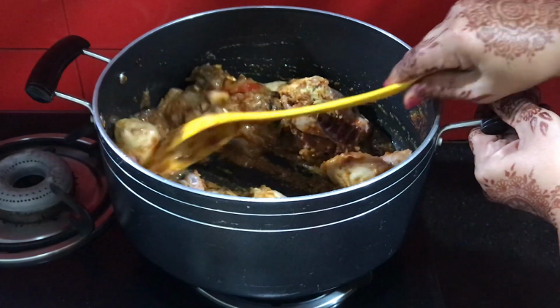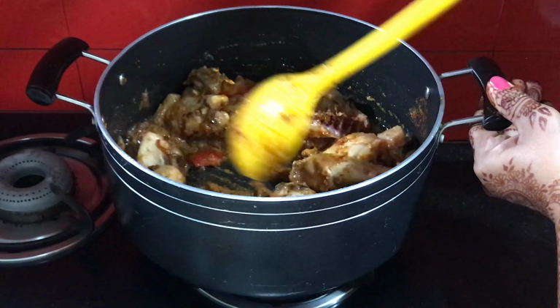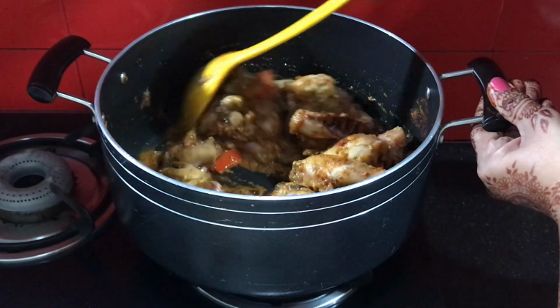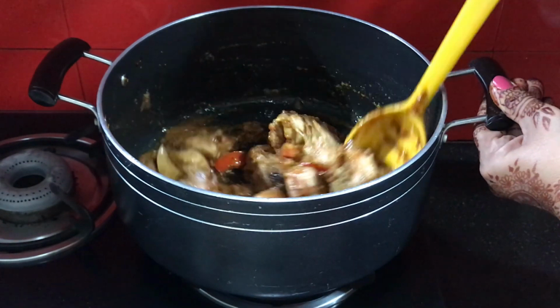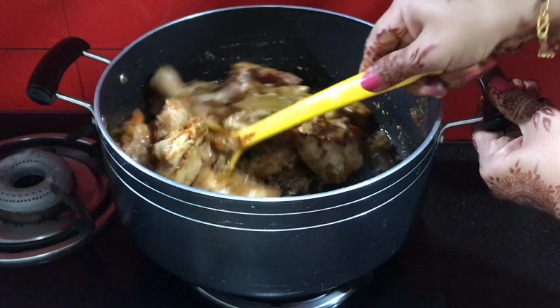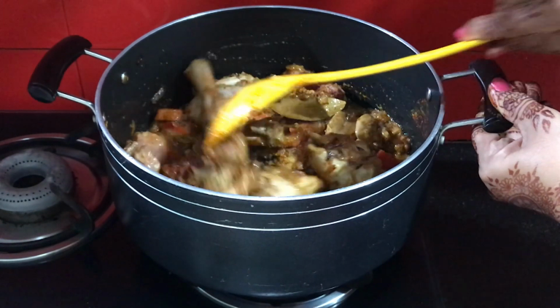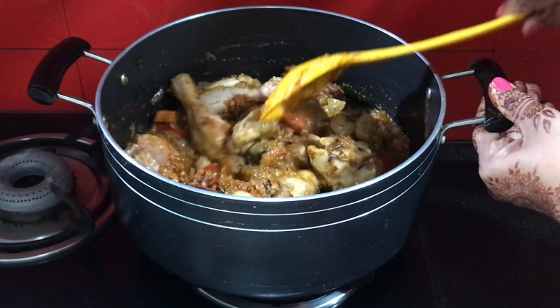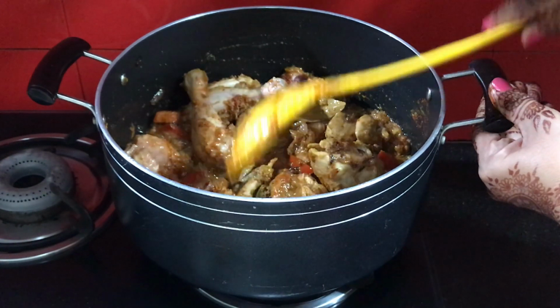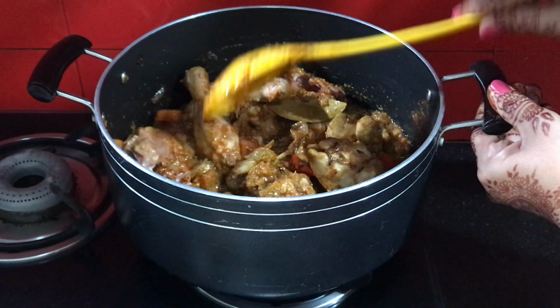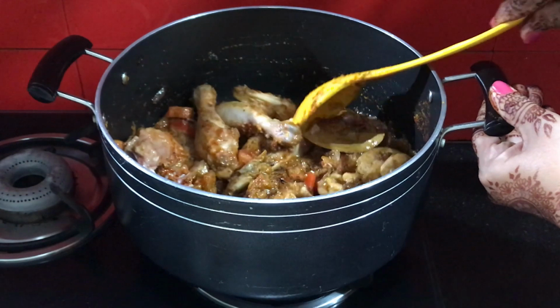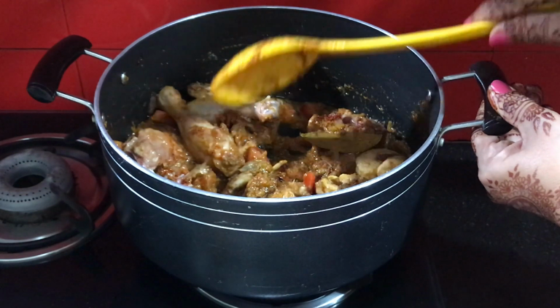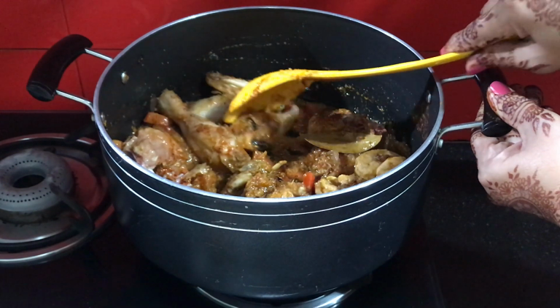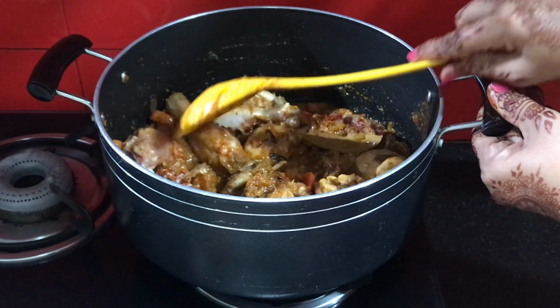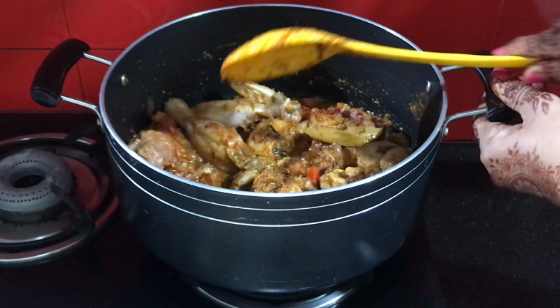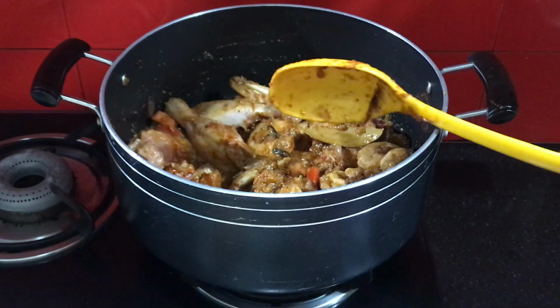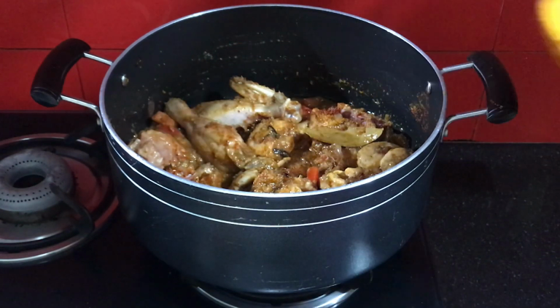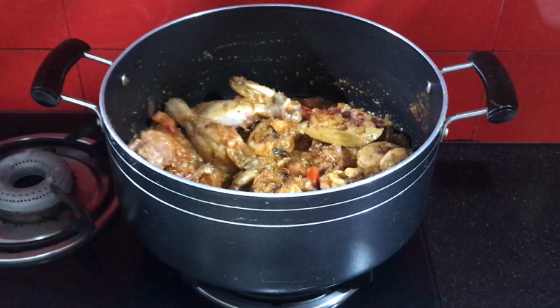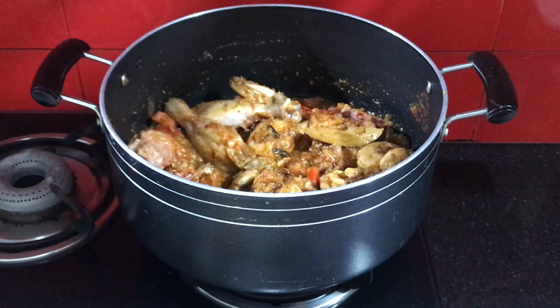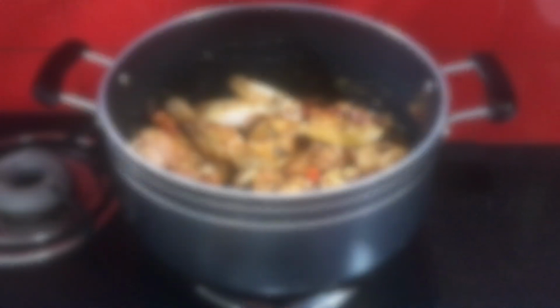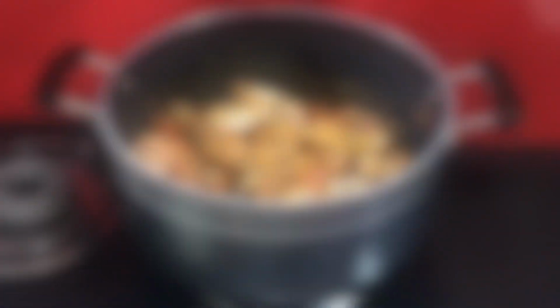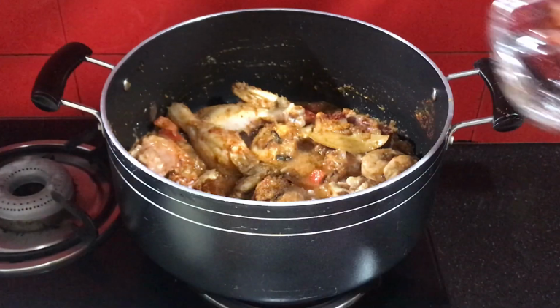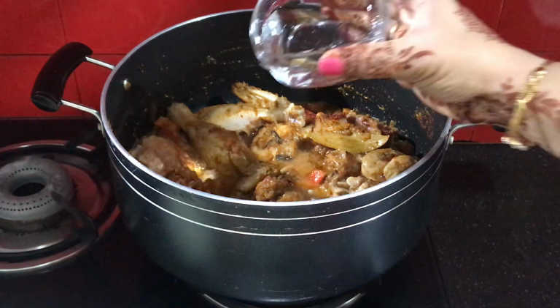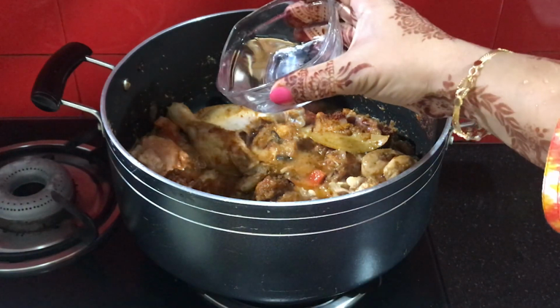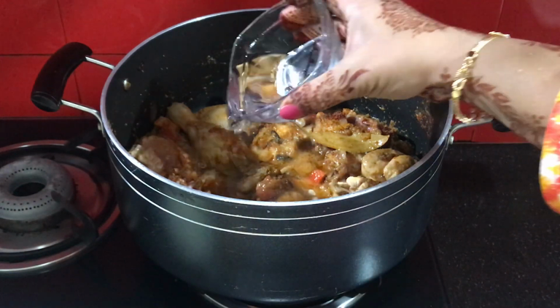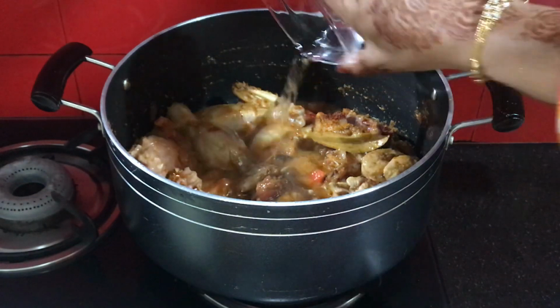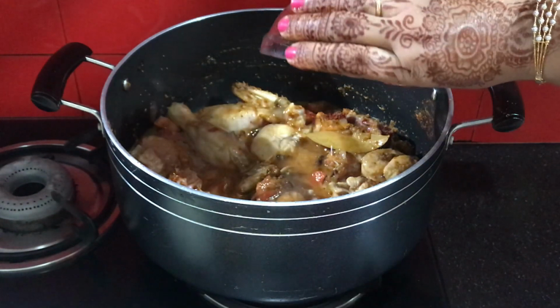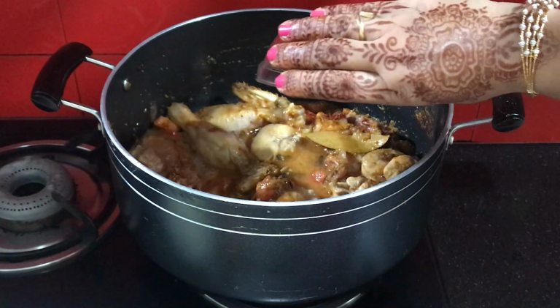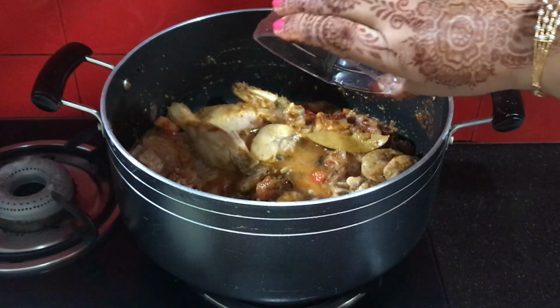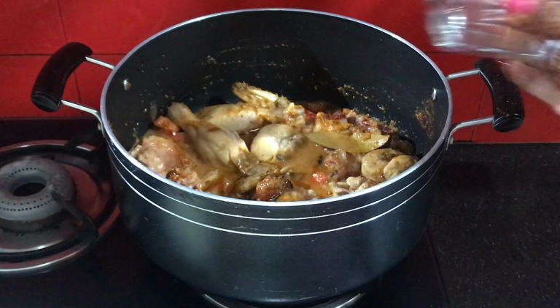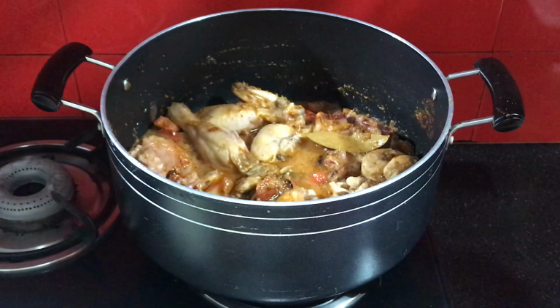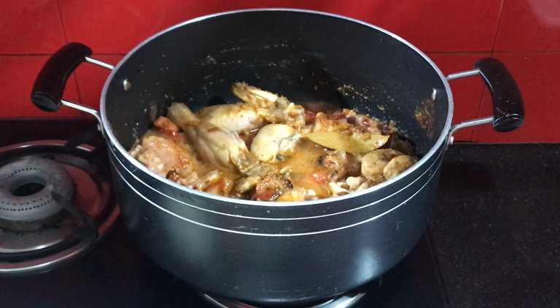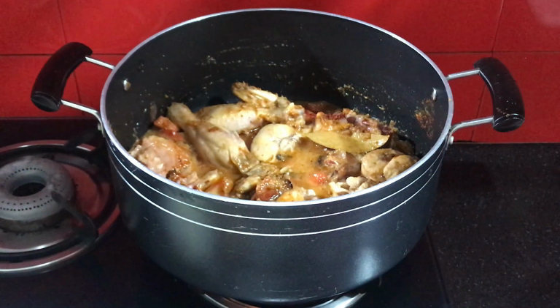We have to keep the flame high. We will add some water to it and then close the lid and cook until done.